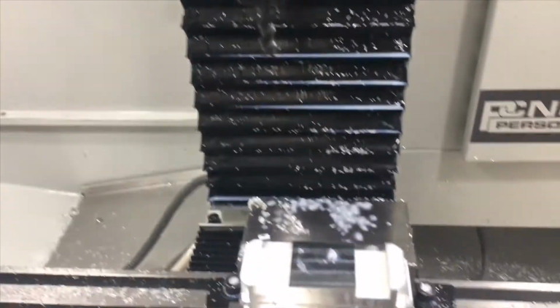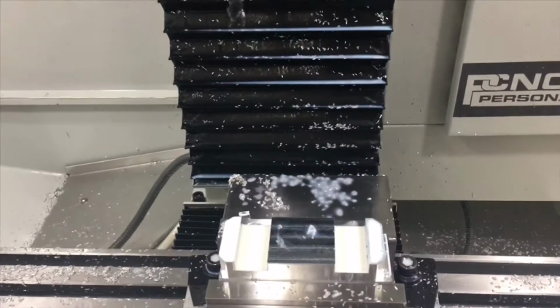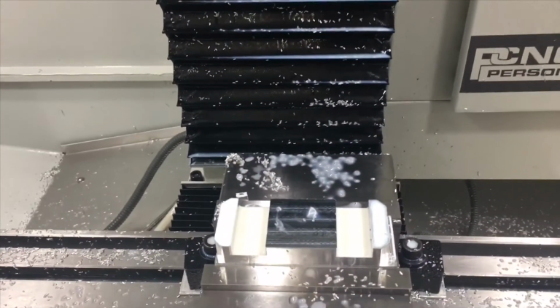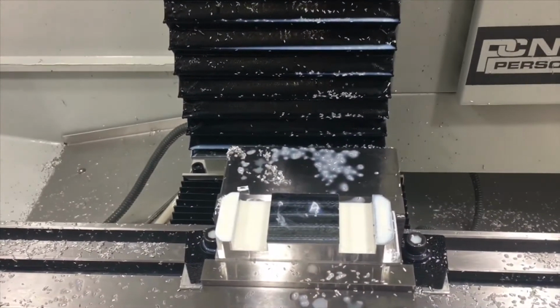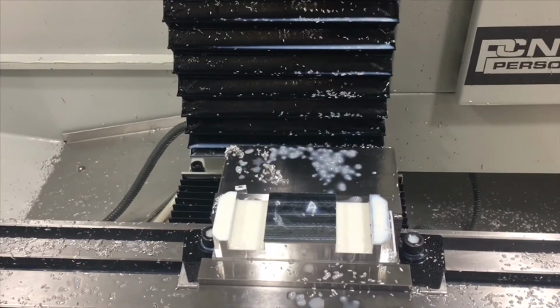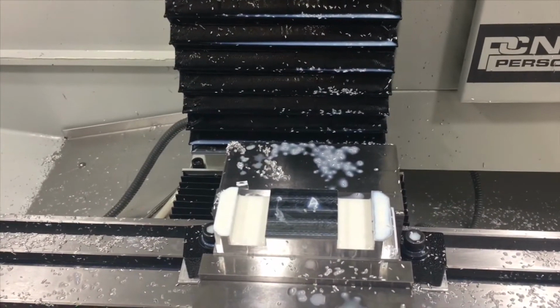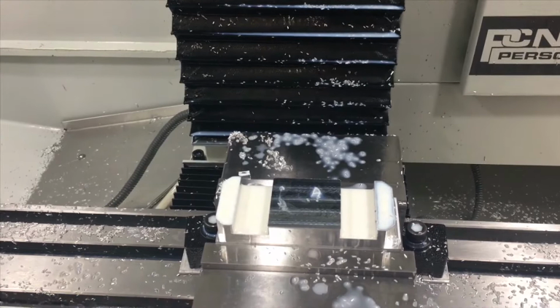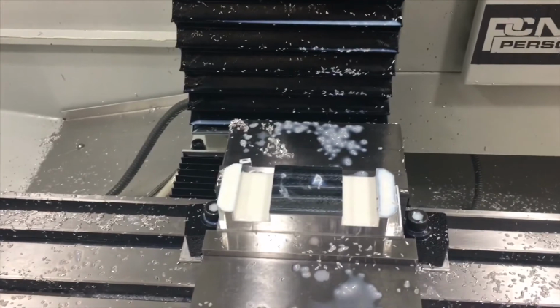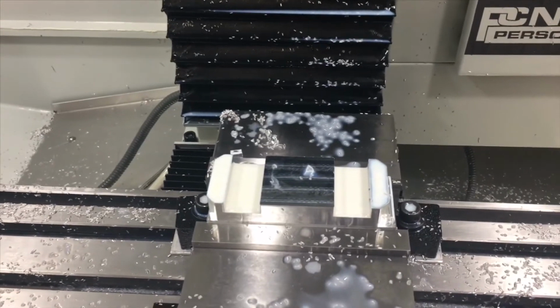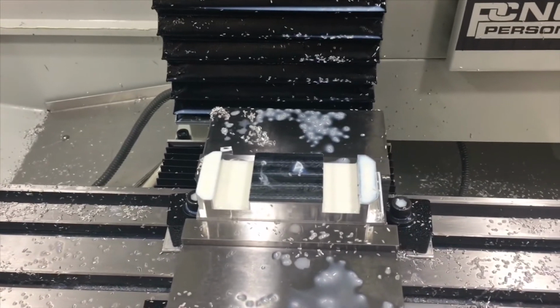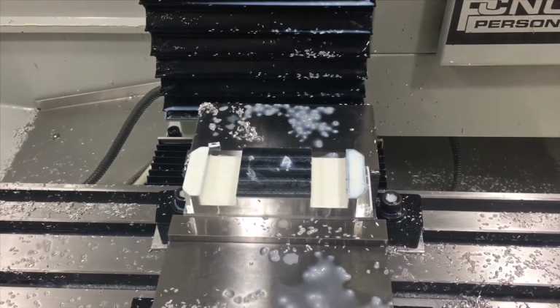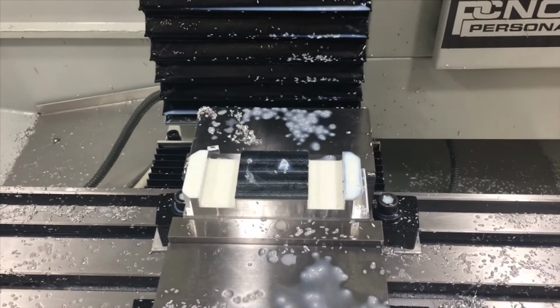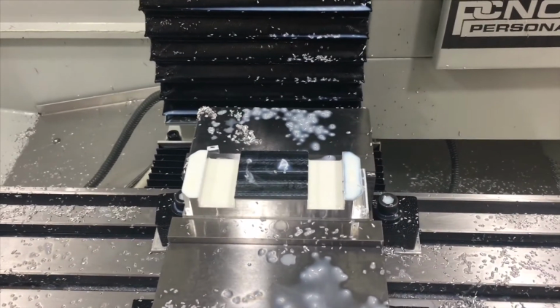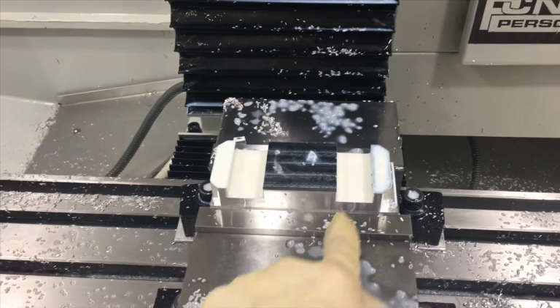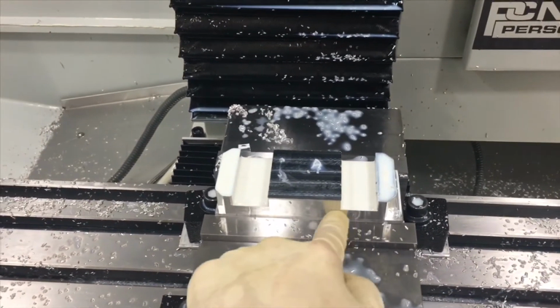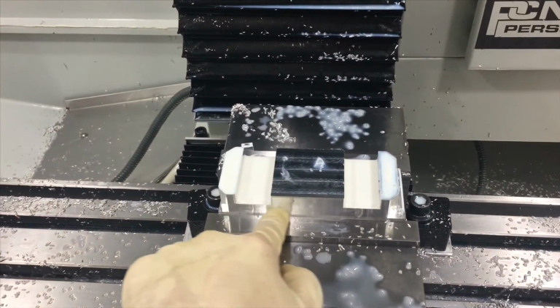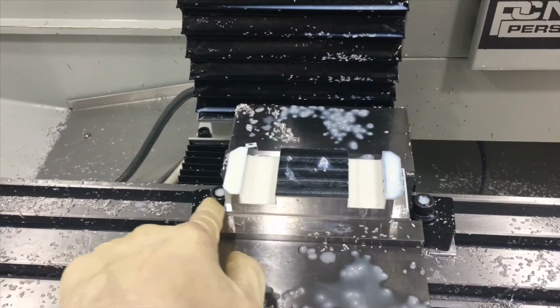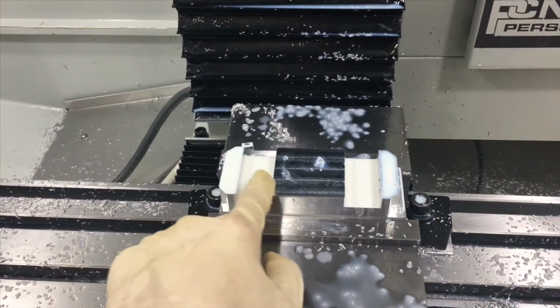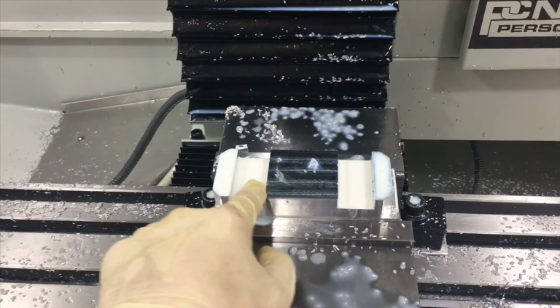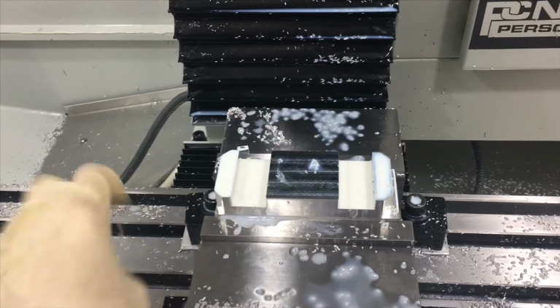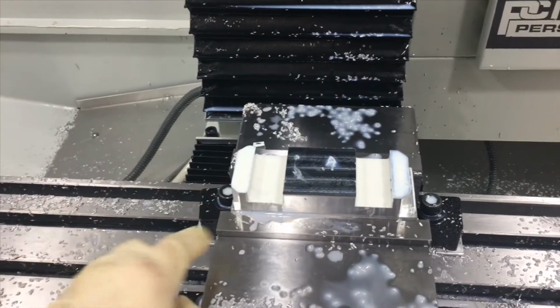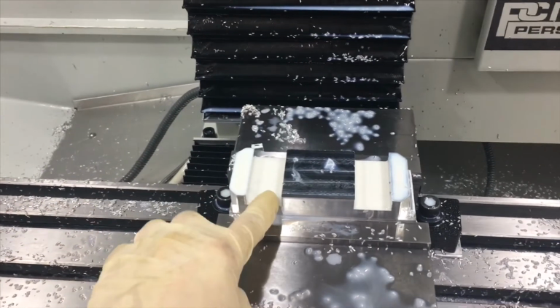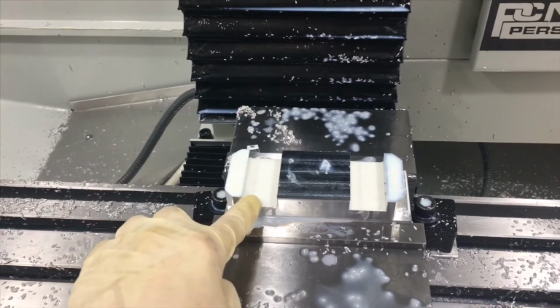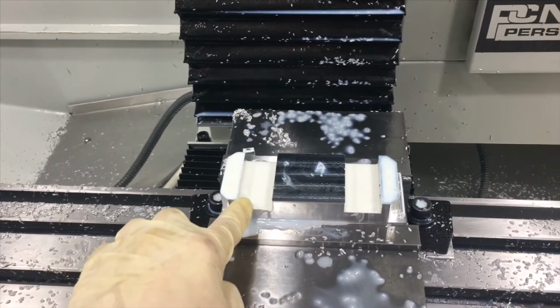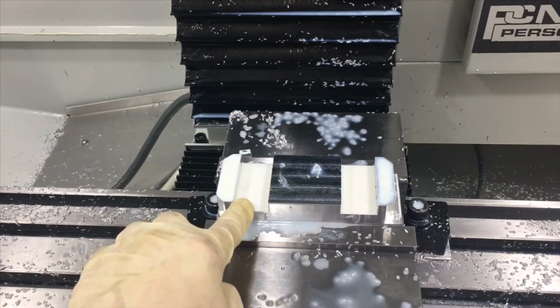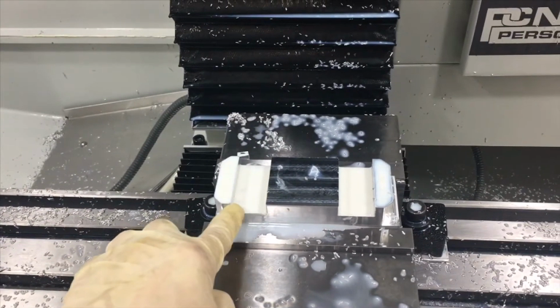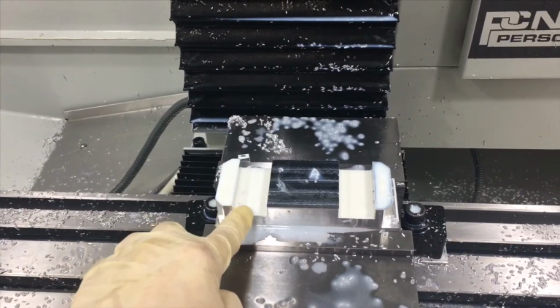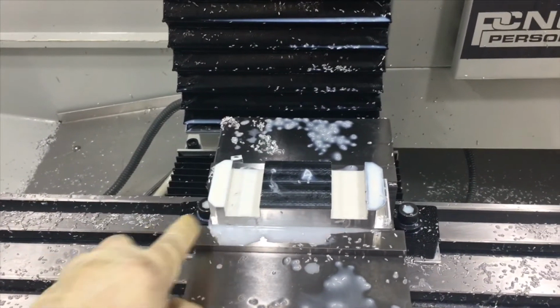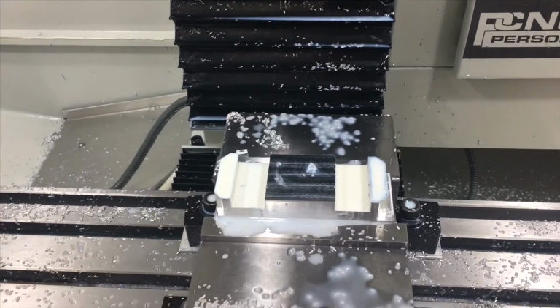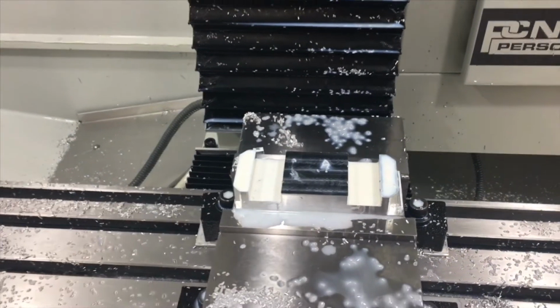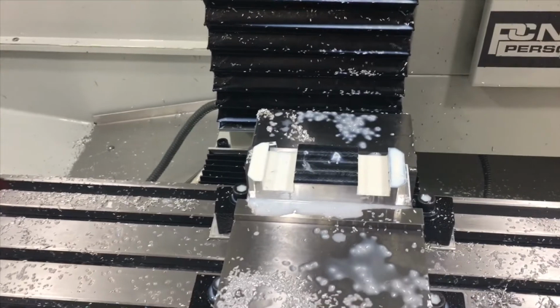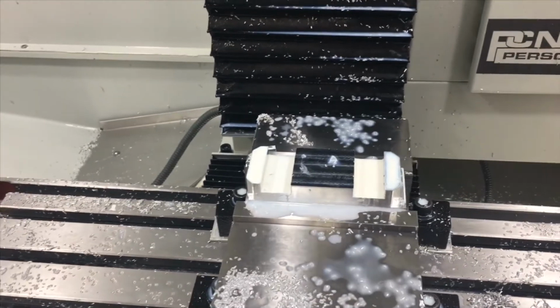Now I'm about to use an uncoated Viper, which is a finishing mill, to finish the contours, finish this material out, finish this pocket, and start doing the radius right here. Awesome.